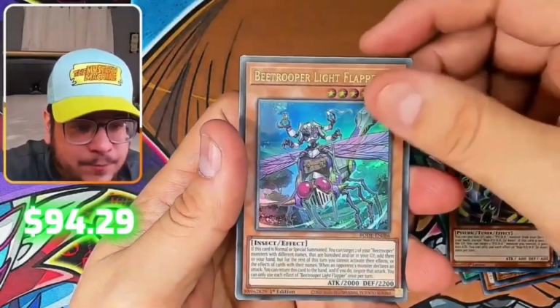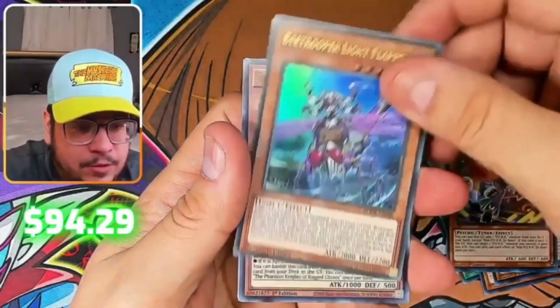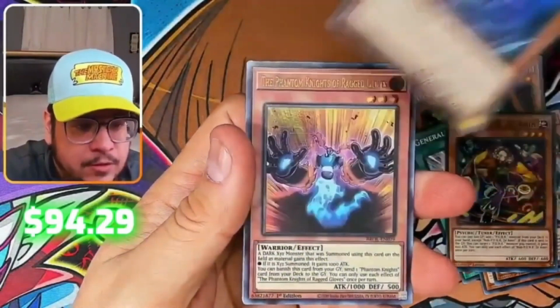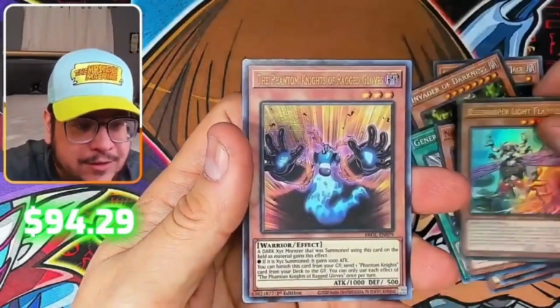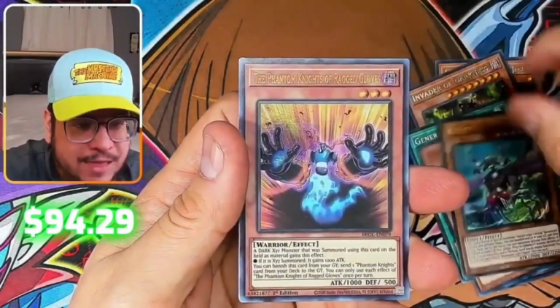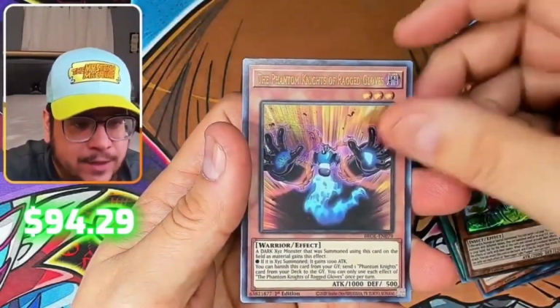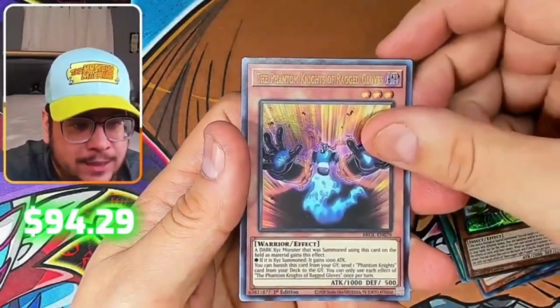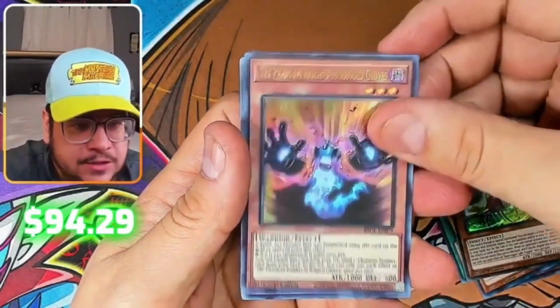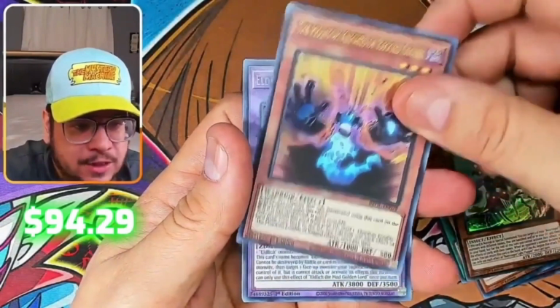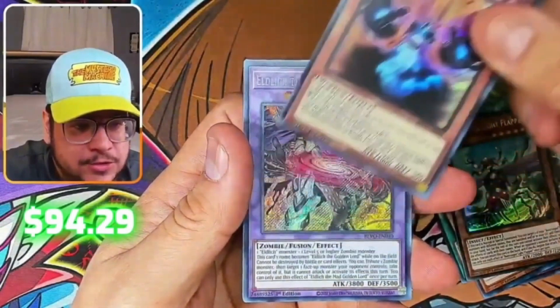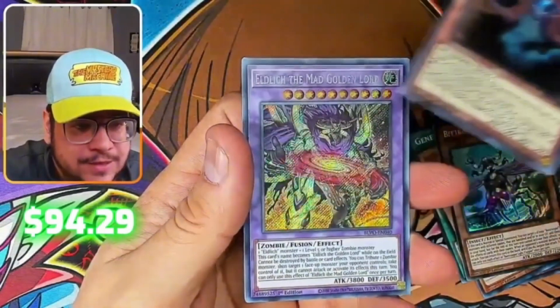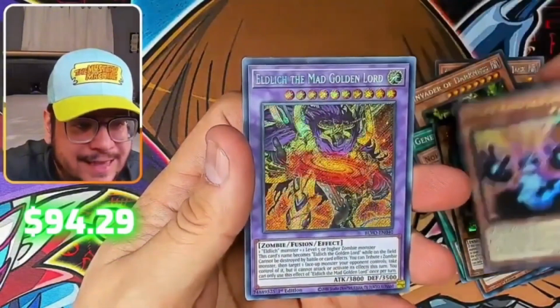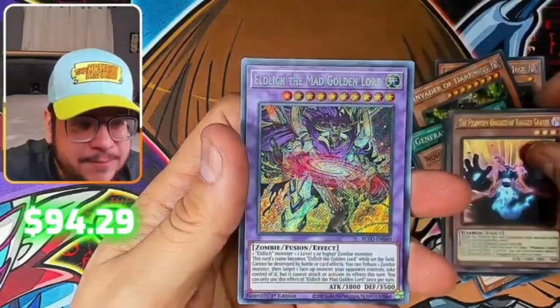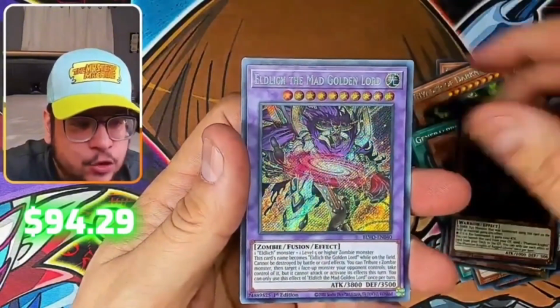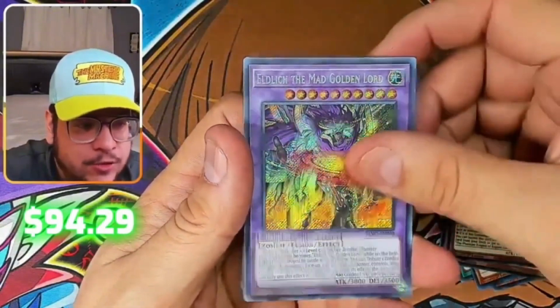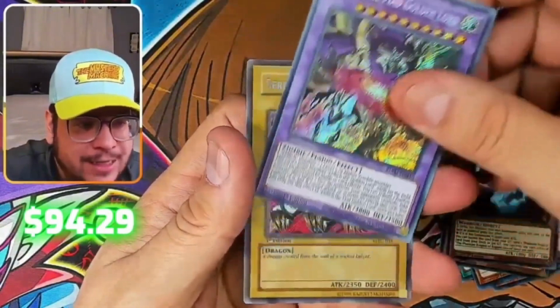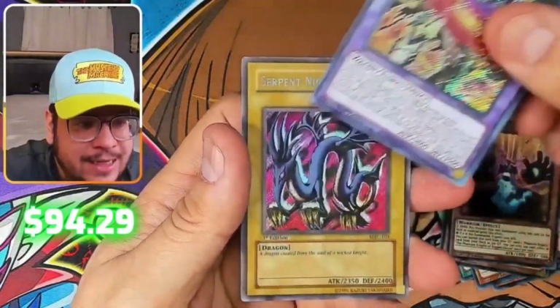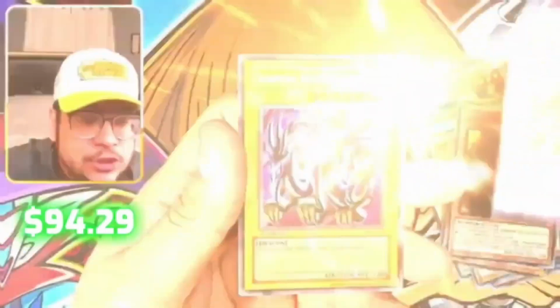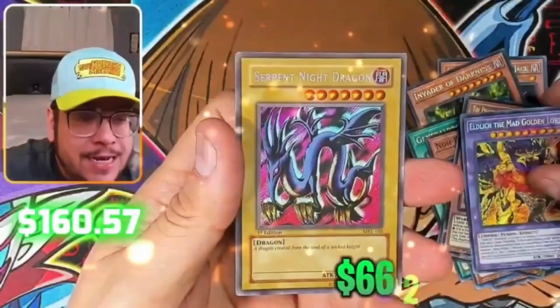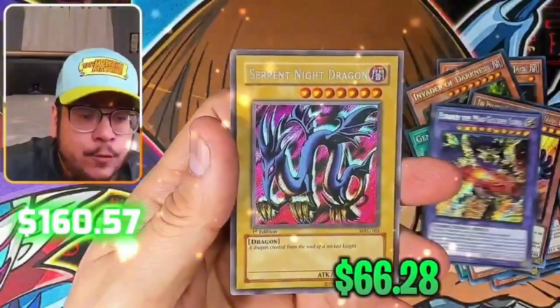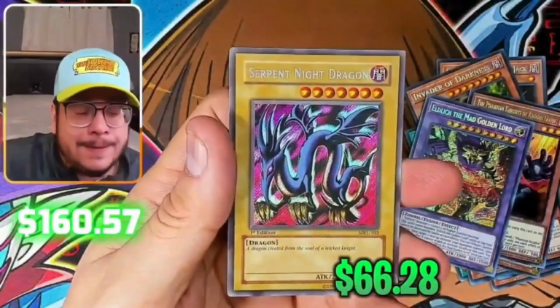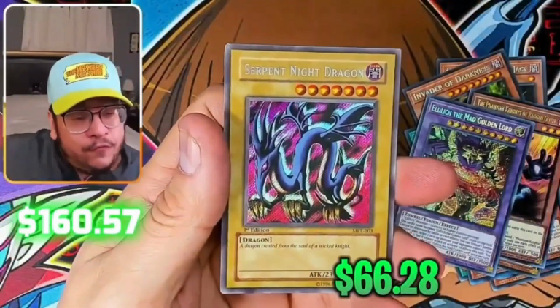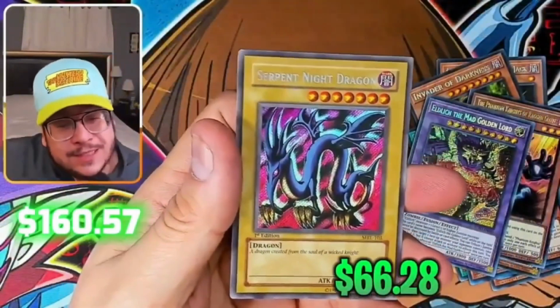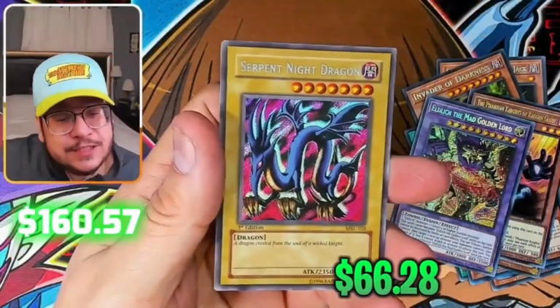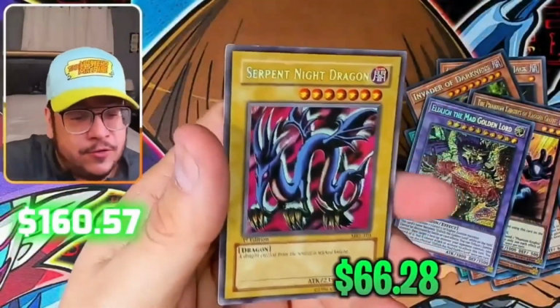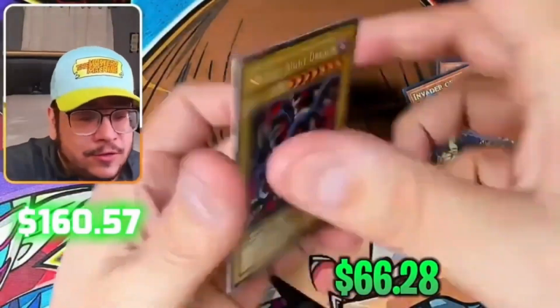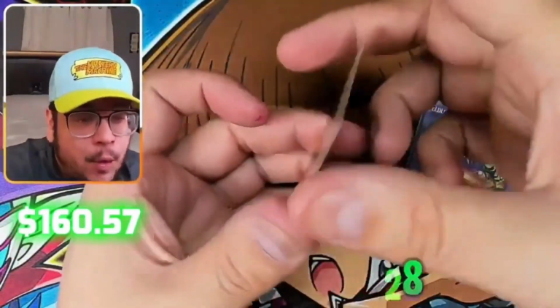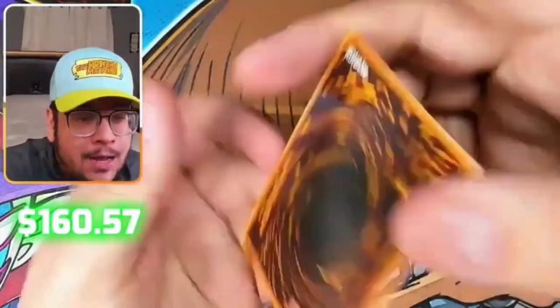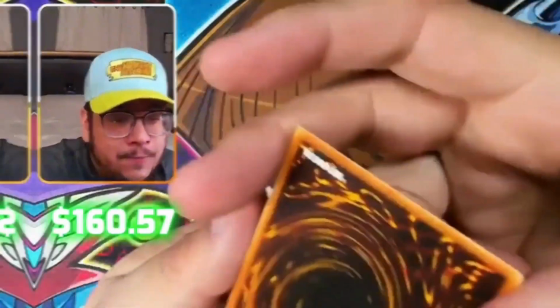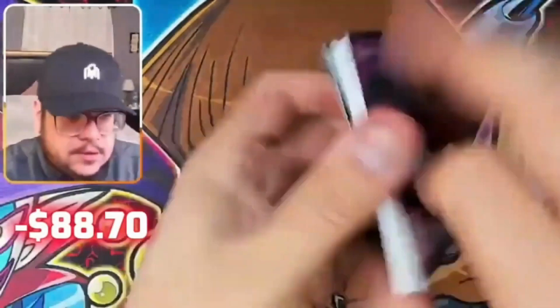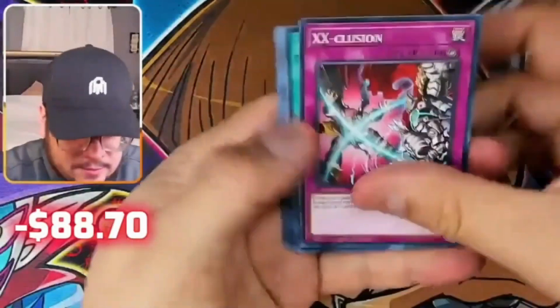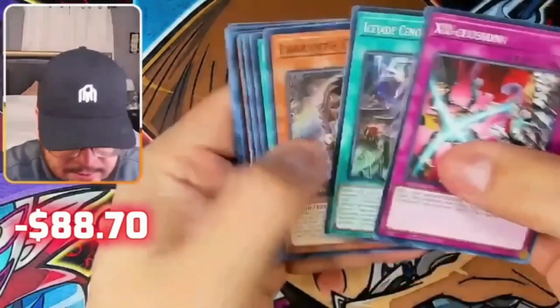Look at that man, wow! Matt Mauler the Biz Dragon's Horse — nice — Punk B Trooper, Light Flapper, Defensive Knights of Rage, Rage Gloves, Elvis Mash, Golden Lord, and Serpent Knight Dragon, first edition! Wow, alright come on!